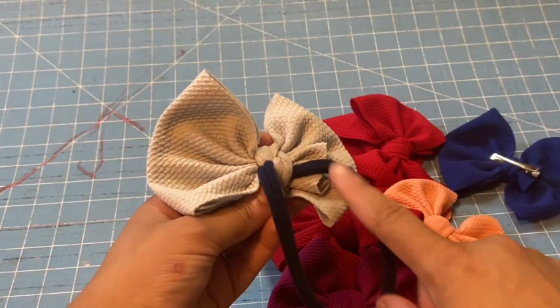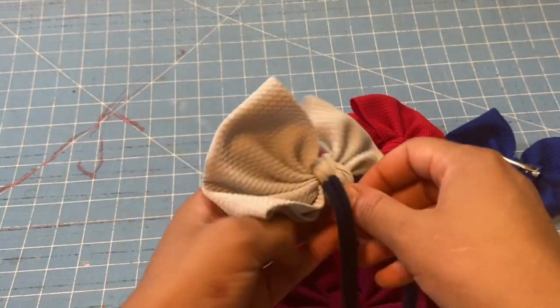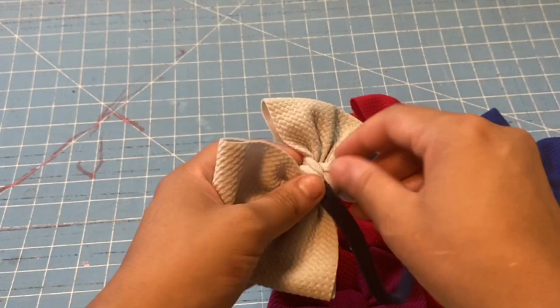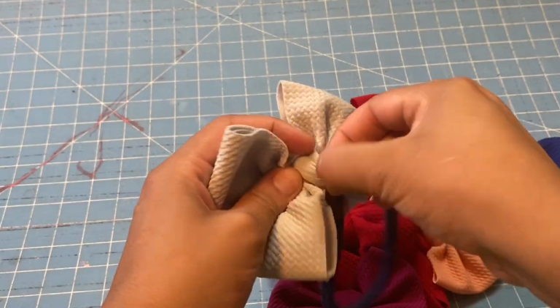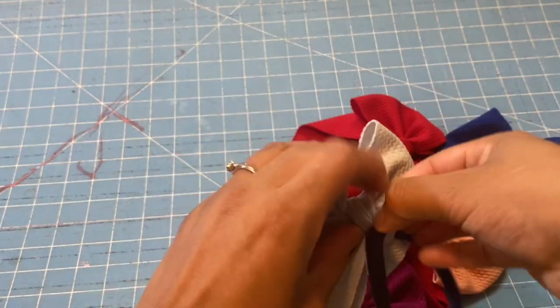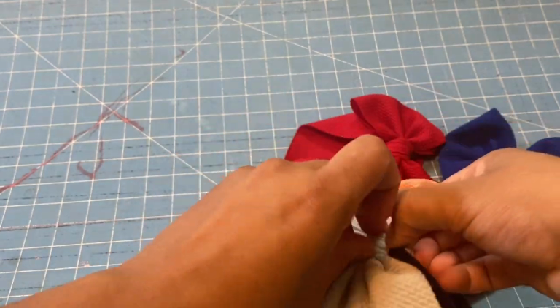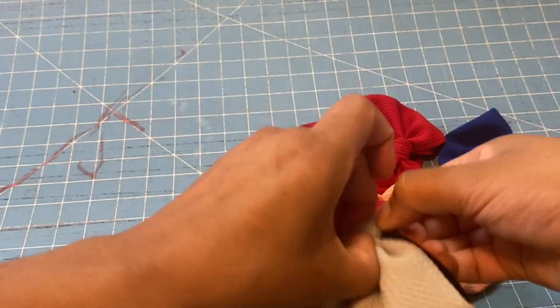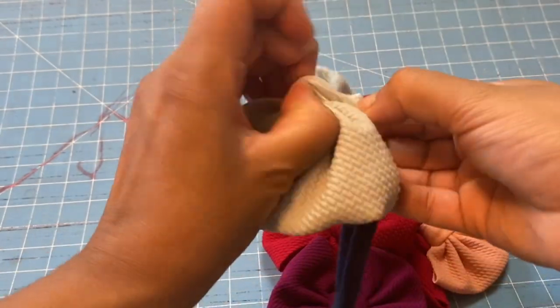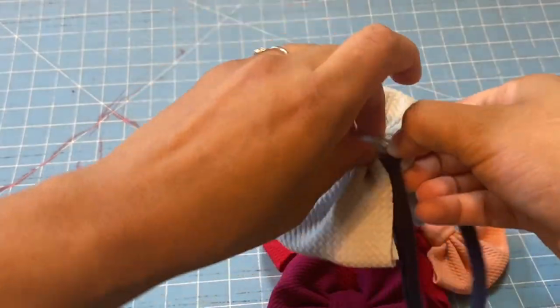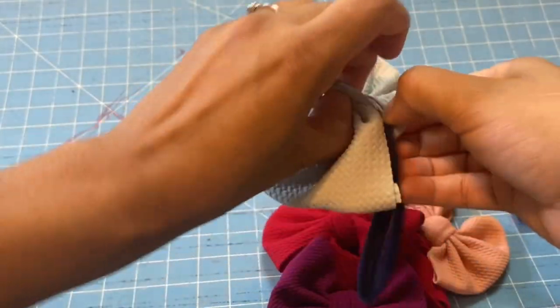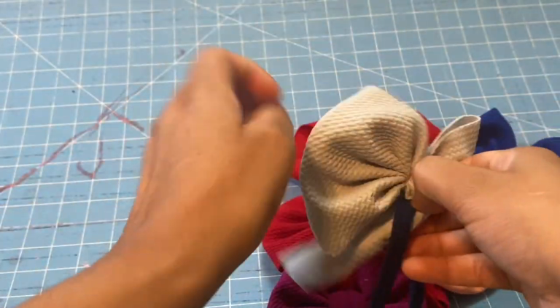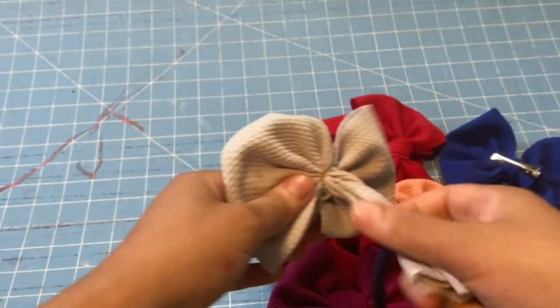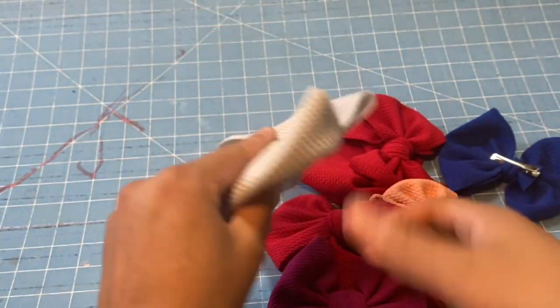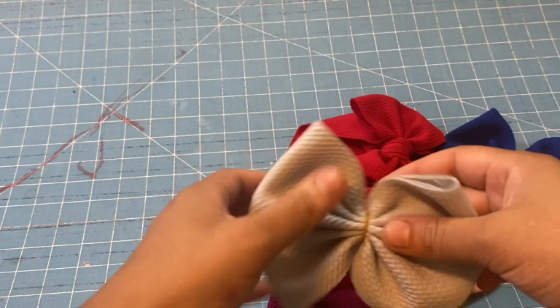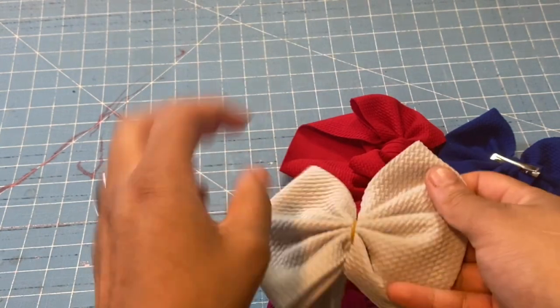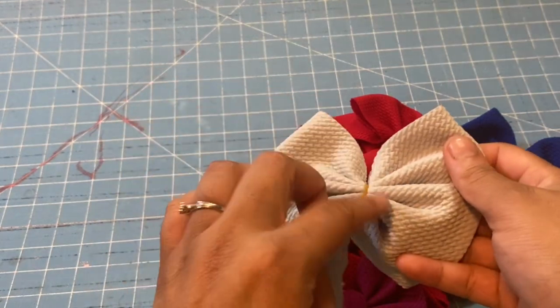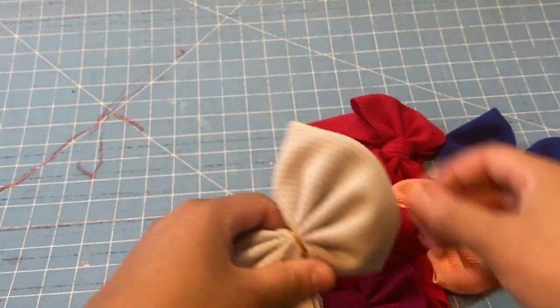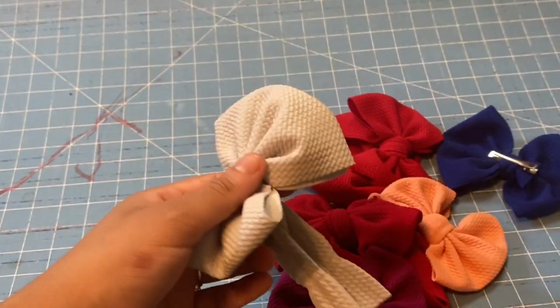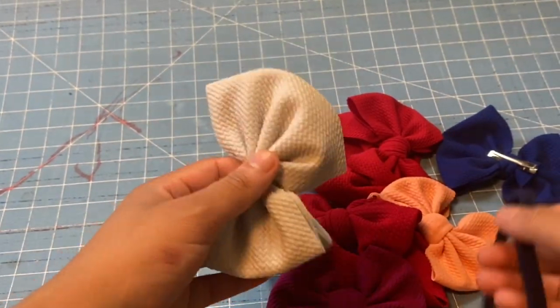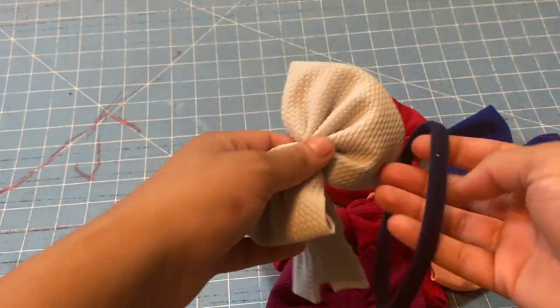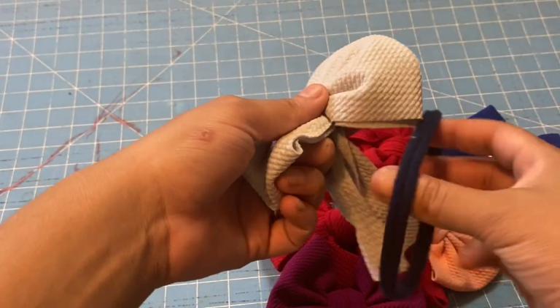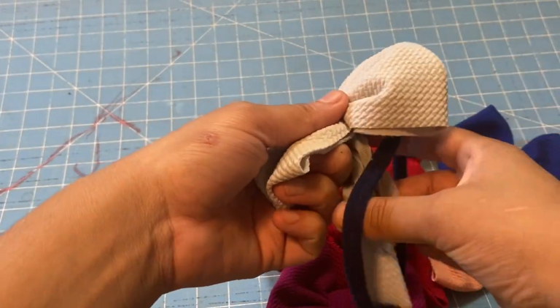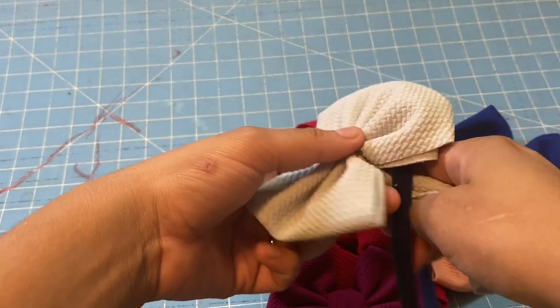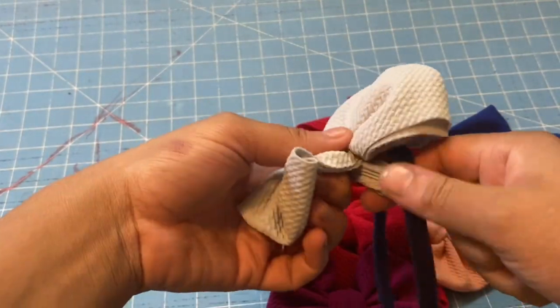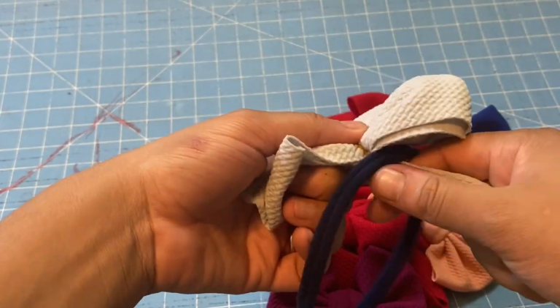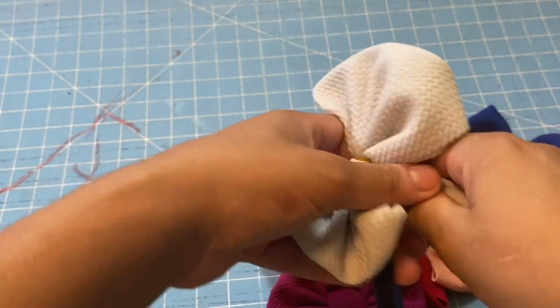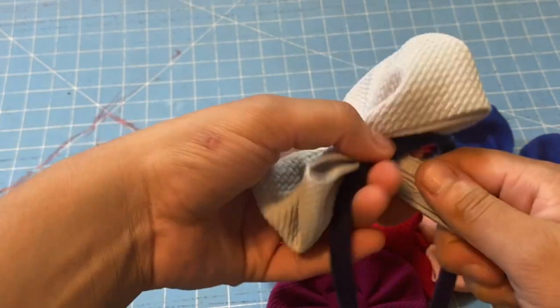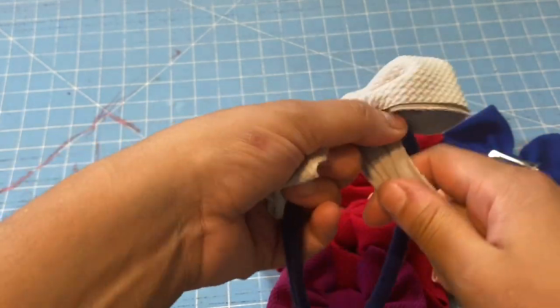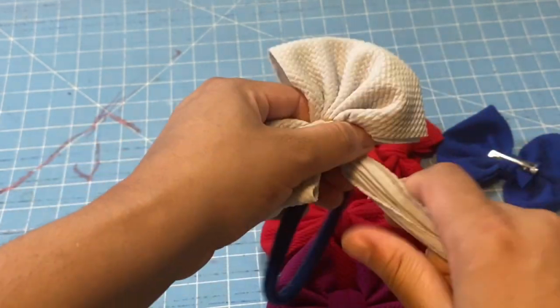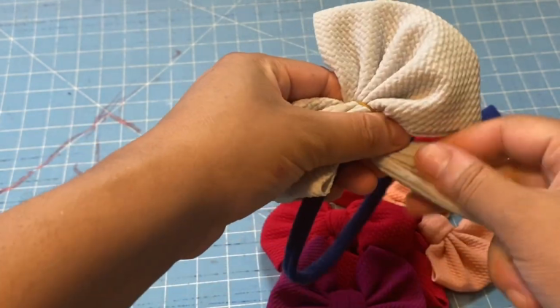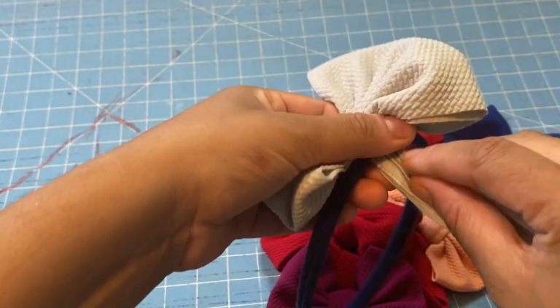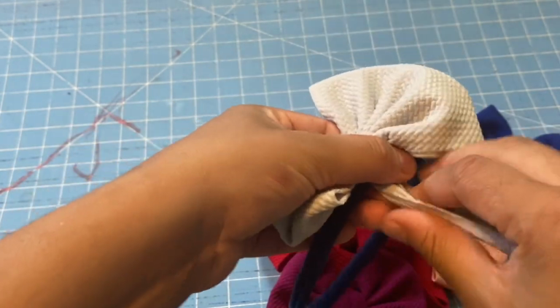Now if you want to do it without this way — if you have your bow like this and you want to add it, you just go ahead and put your nylon on, and then you just wrap your bow like you normally would.